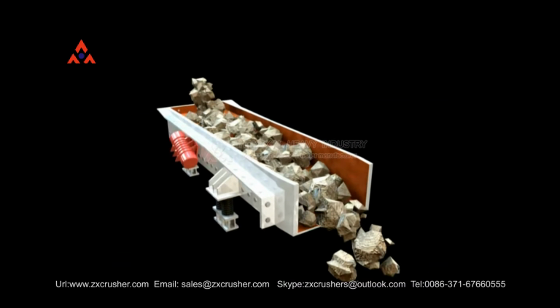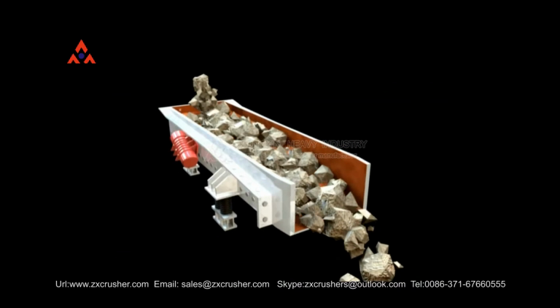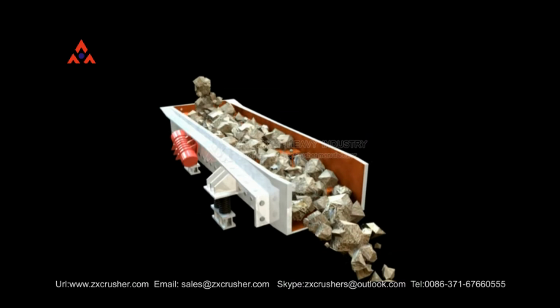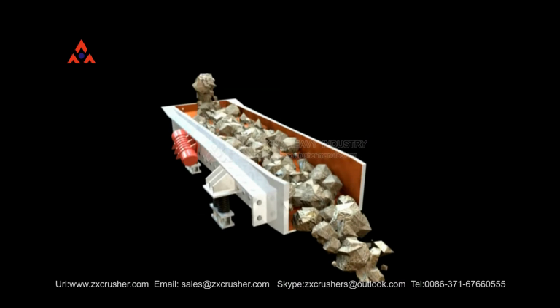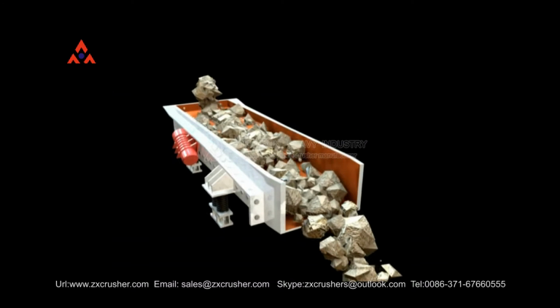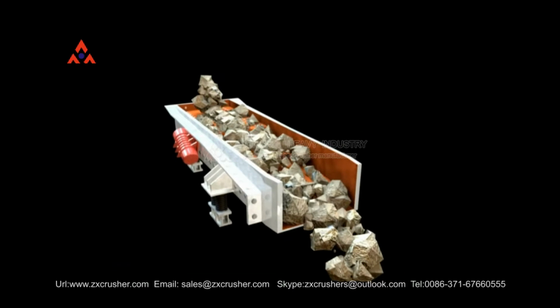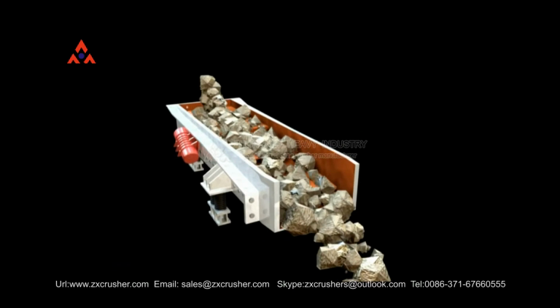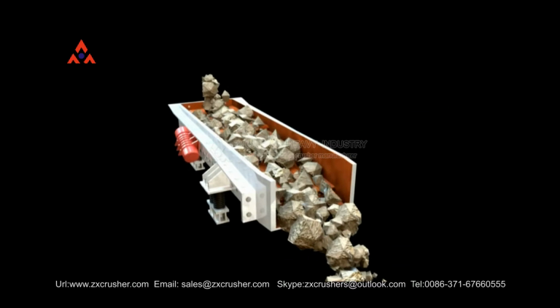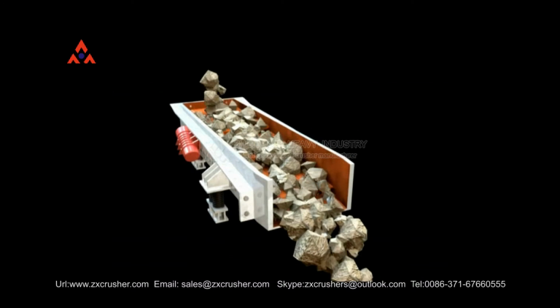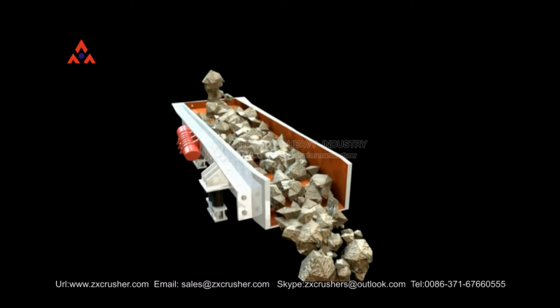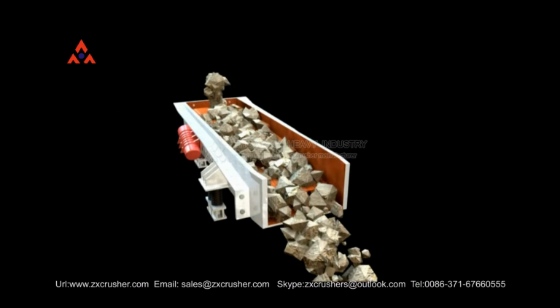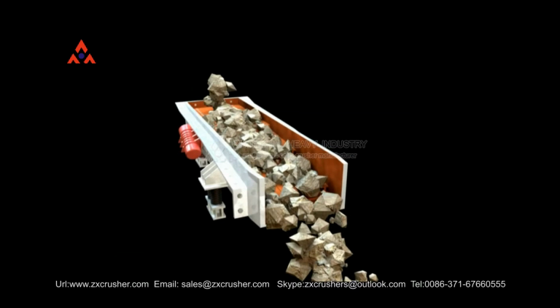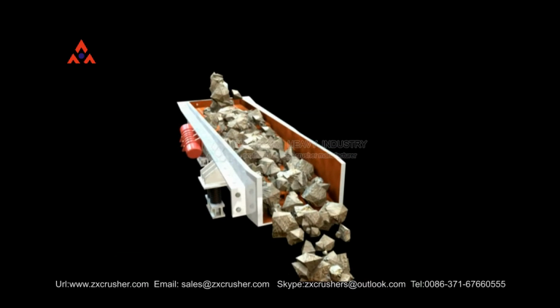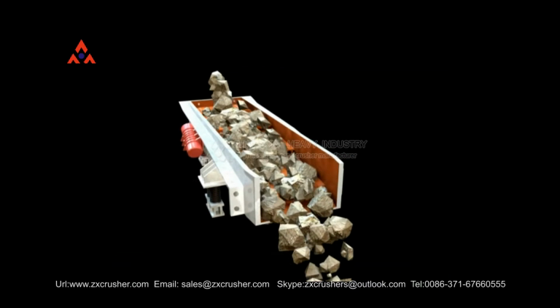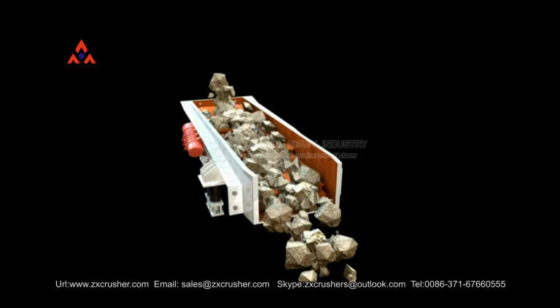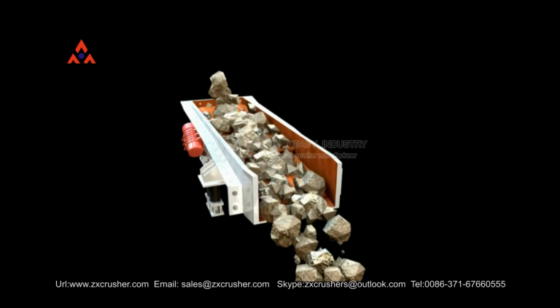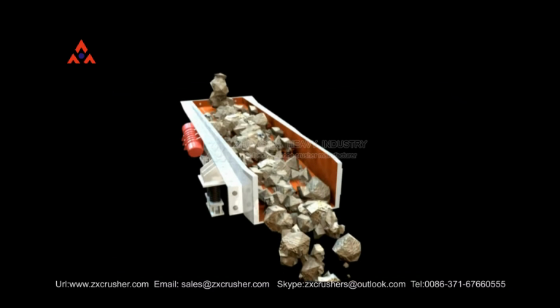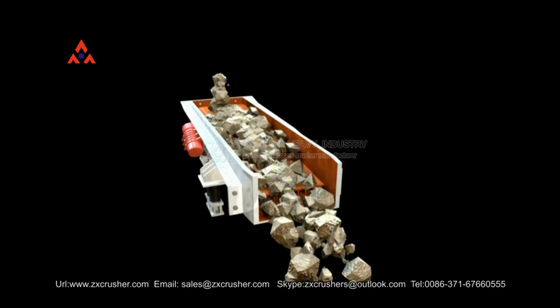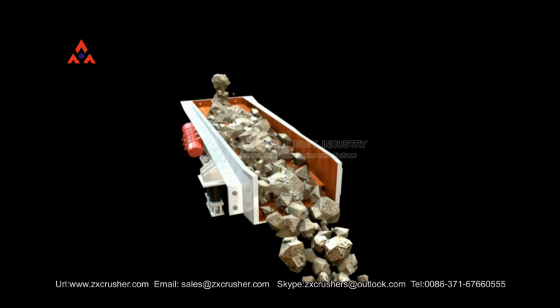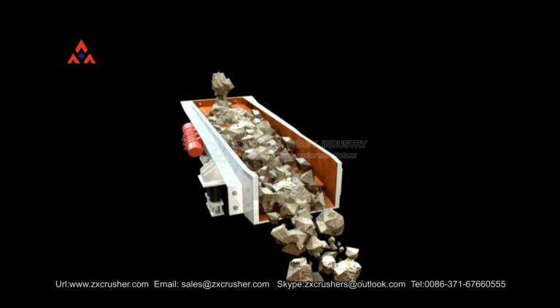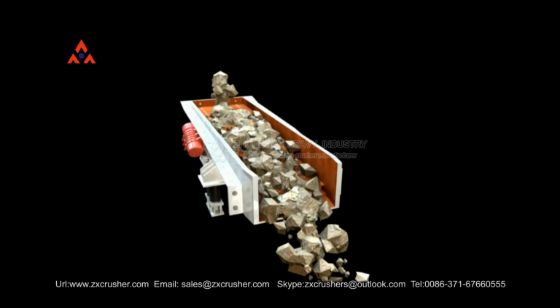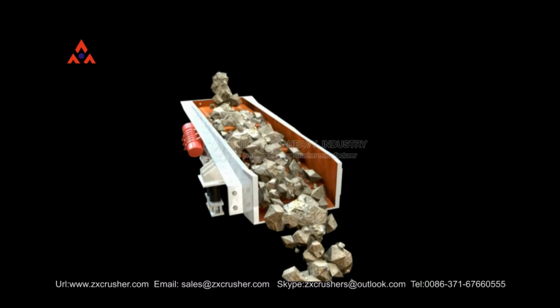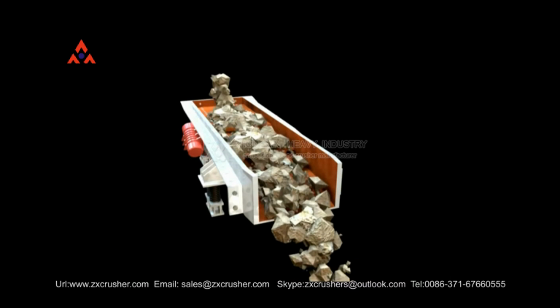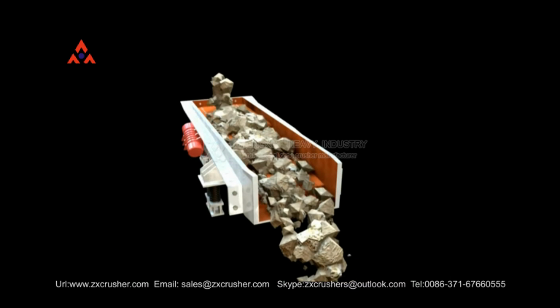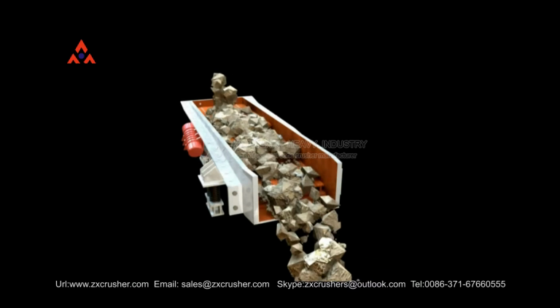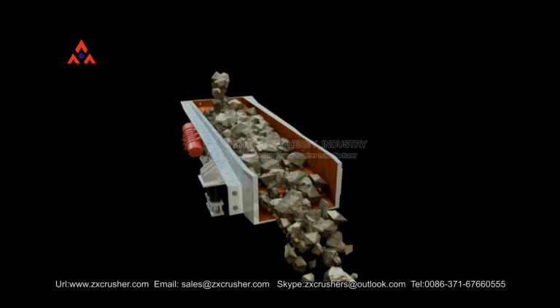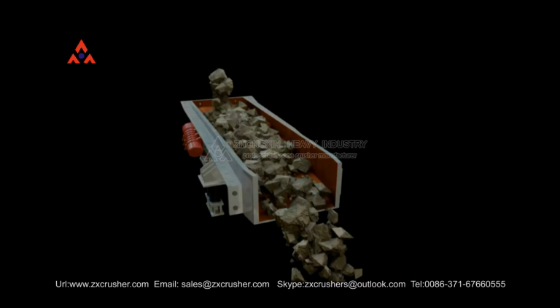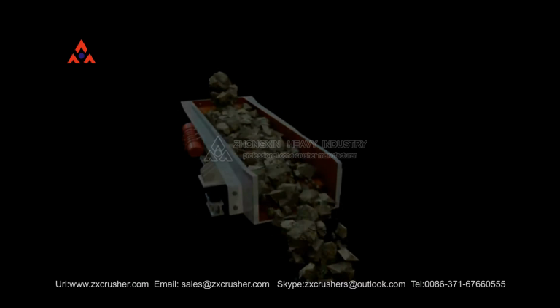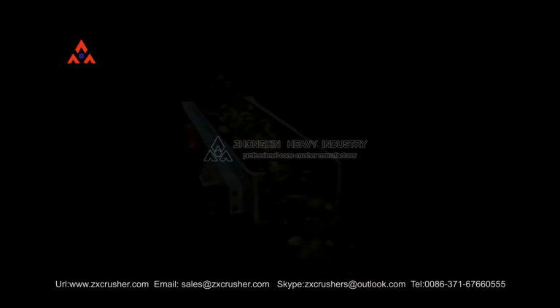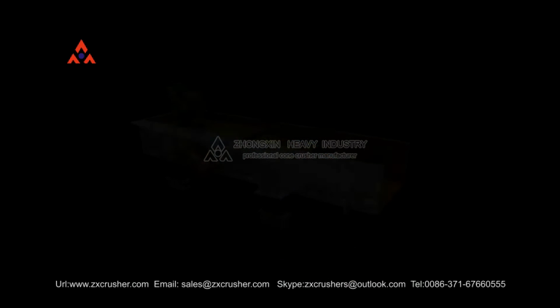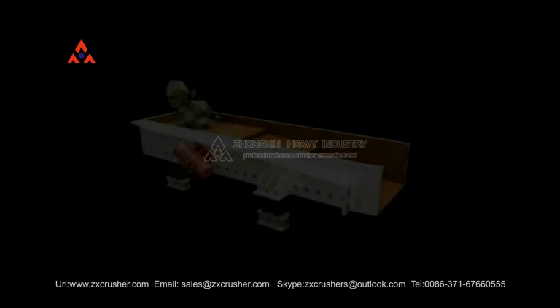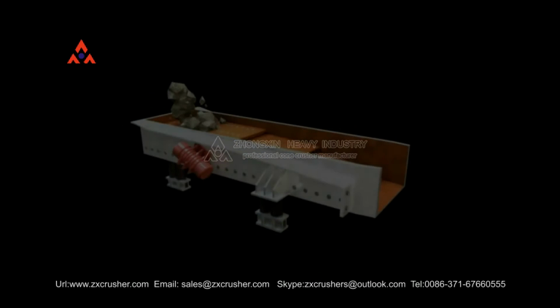Vibrating Feeder Series have two engines. Users can adjust the vibrating frequency of the feeder freely so as to completely control the feeding speed of stone material and ensure smooth operation of the production line.